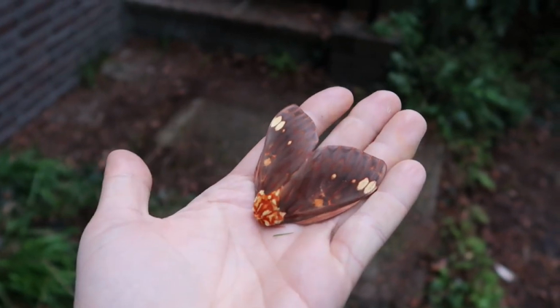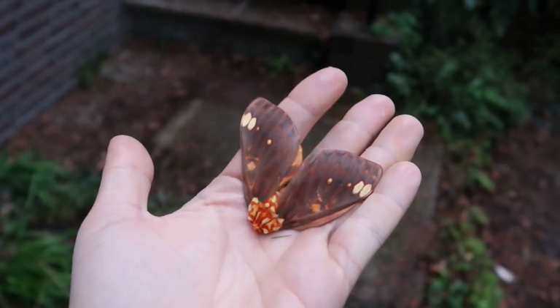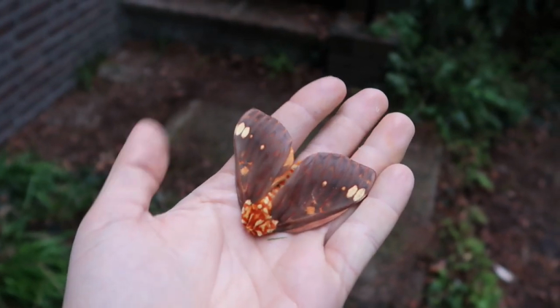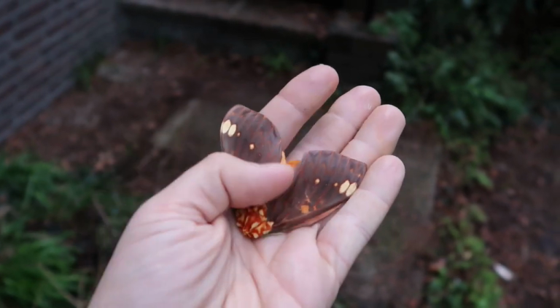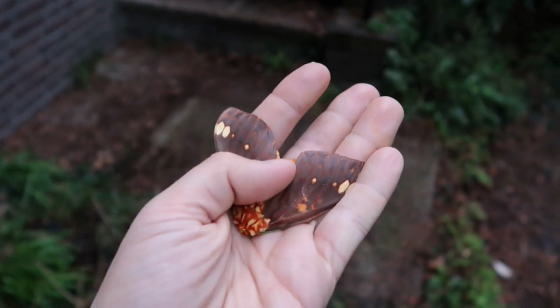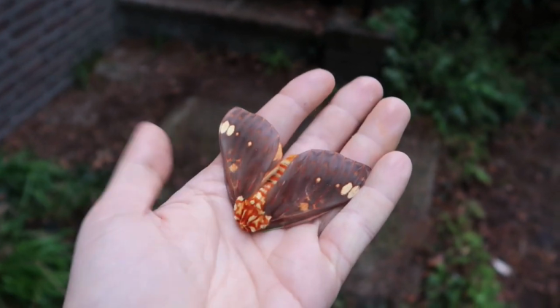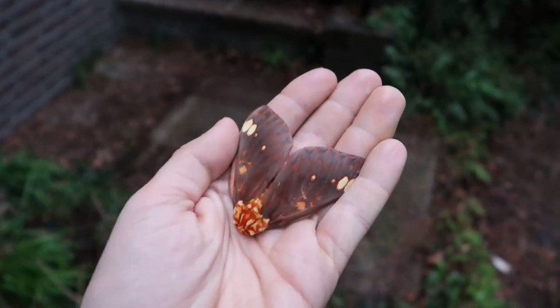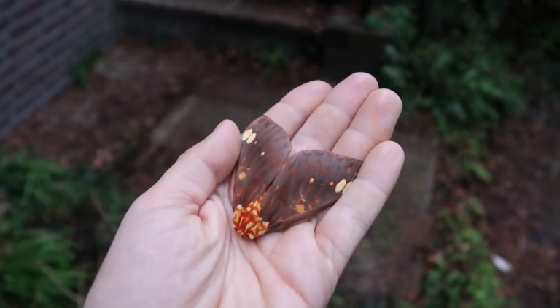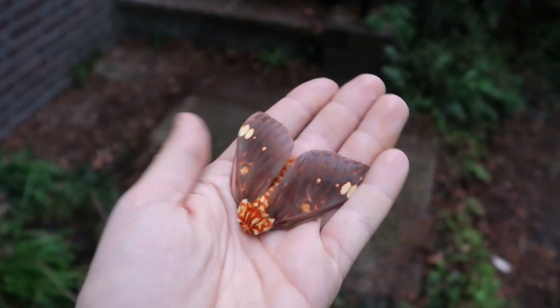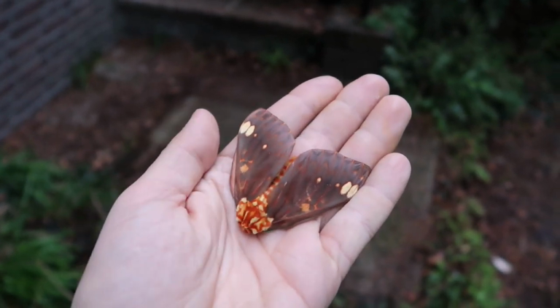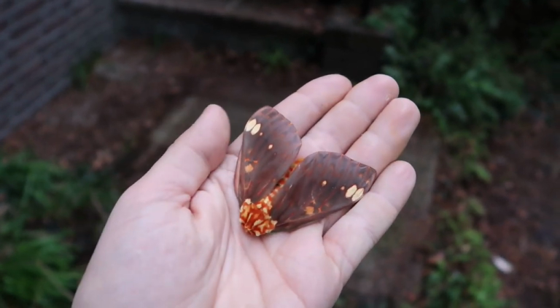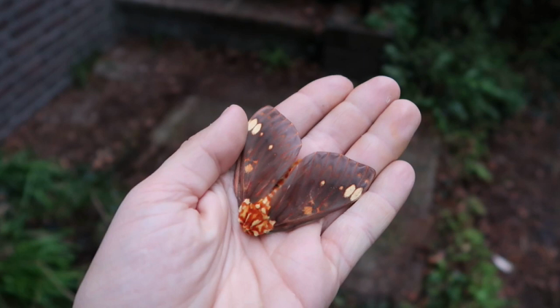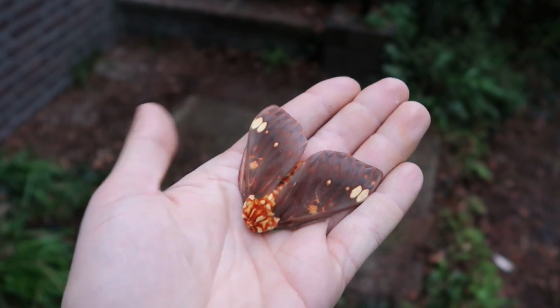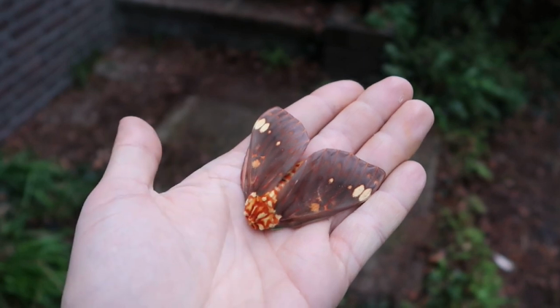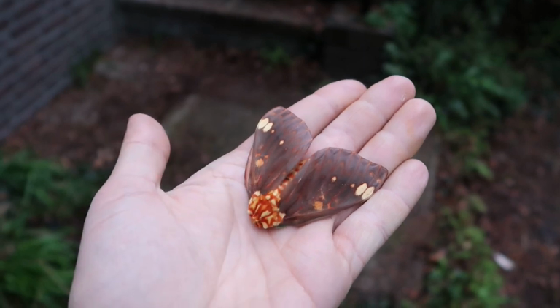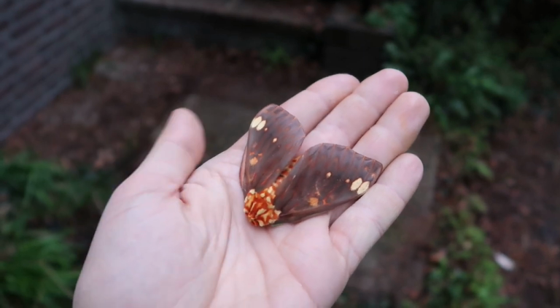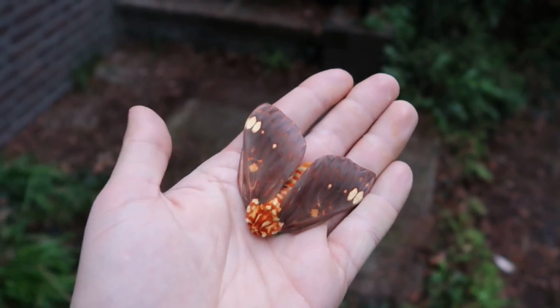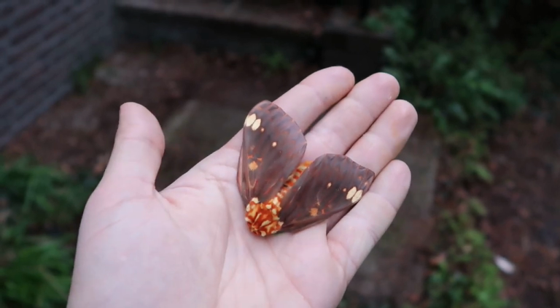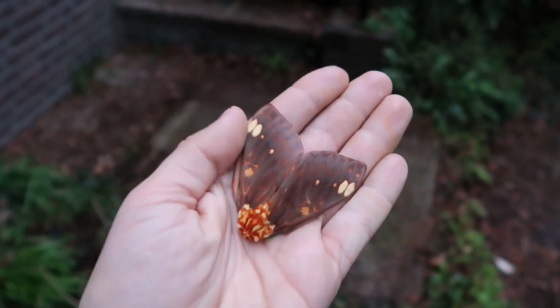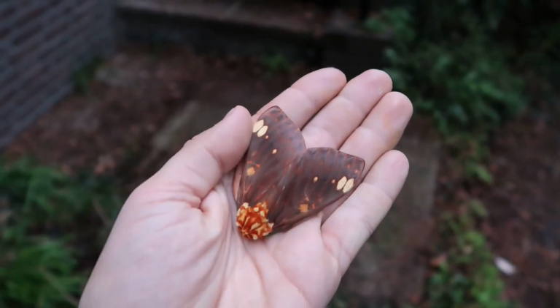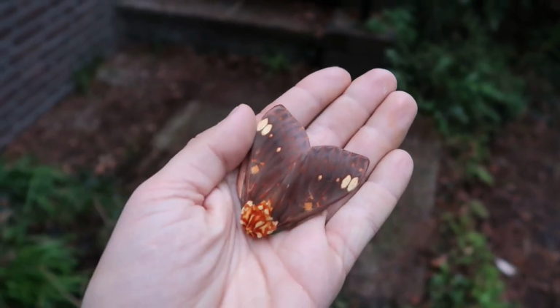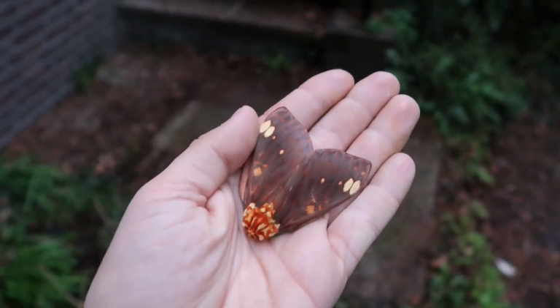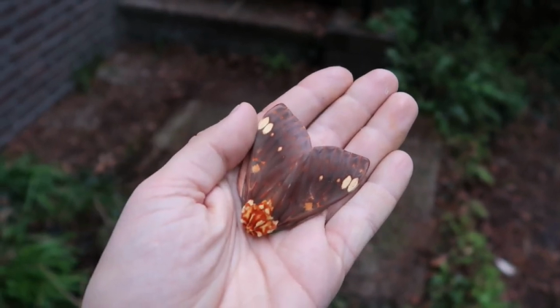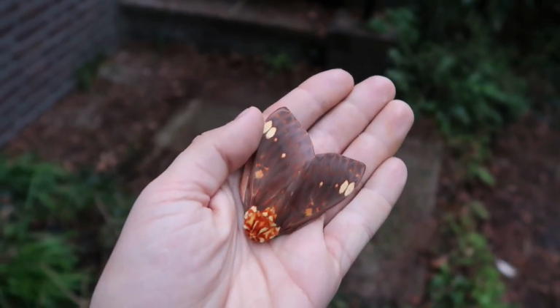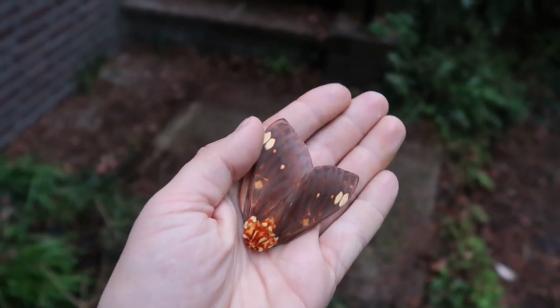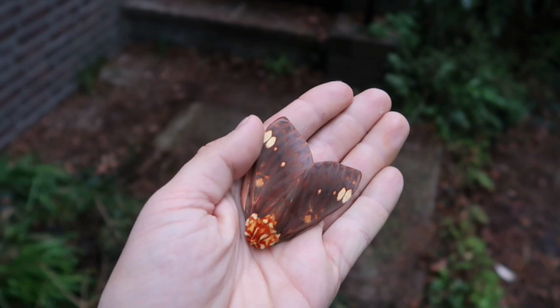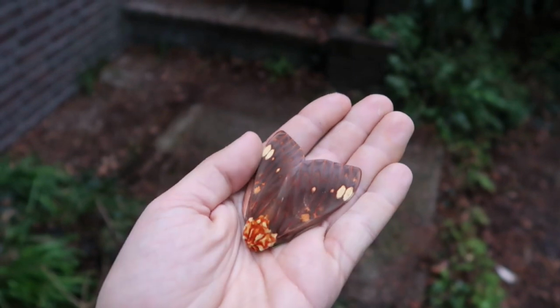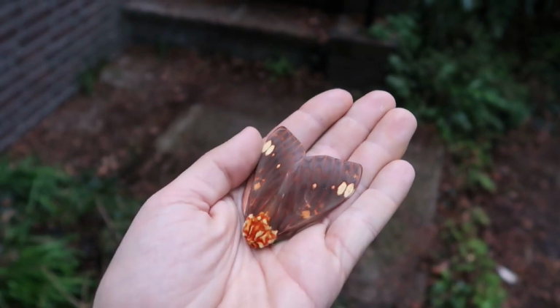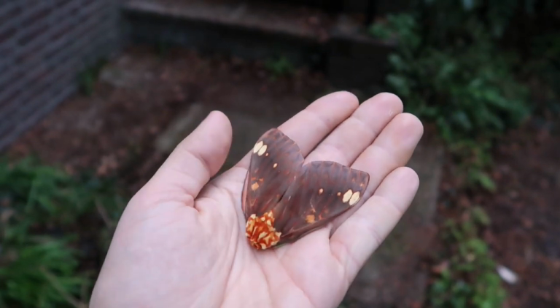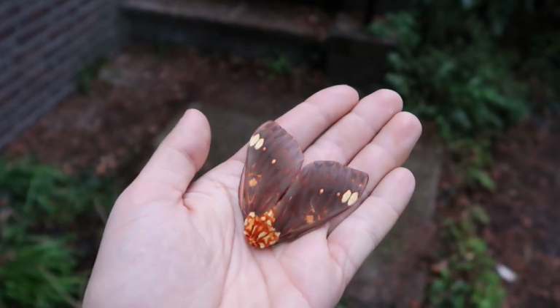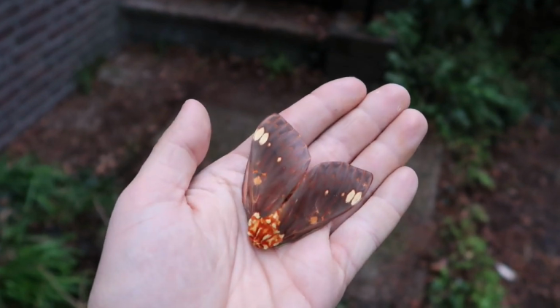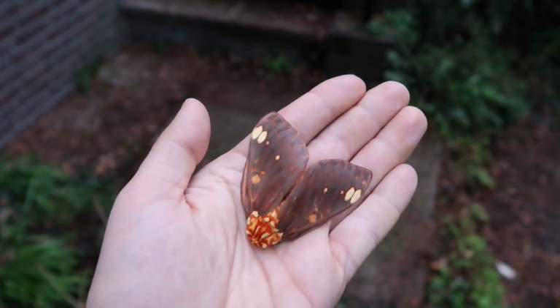It only raises them behind its back when you bother it too much and it feels stressed — it's a defensive position. How it's sitting right now is its normal pose.